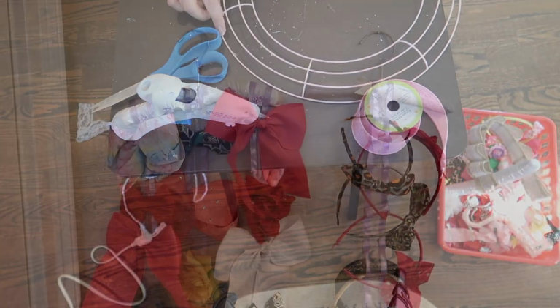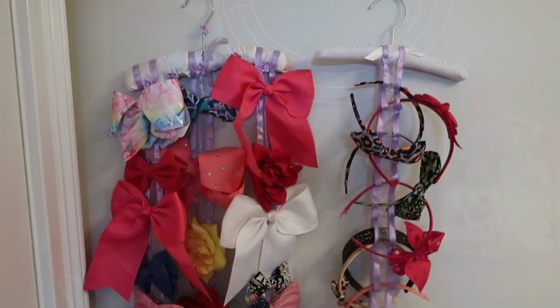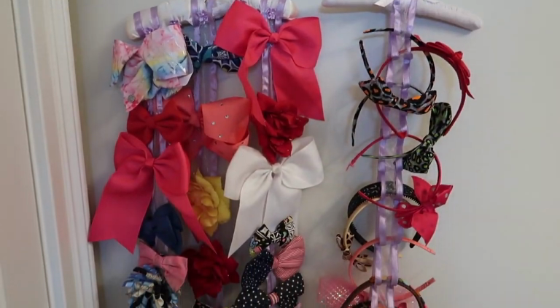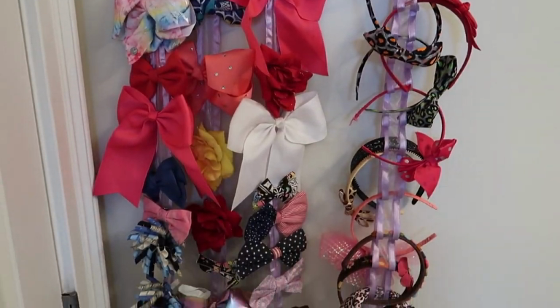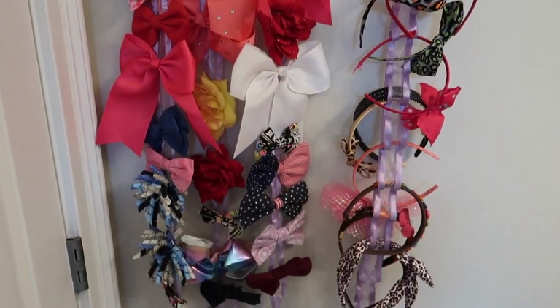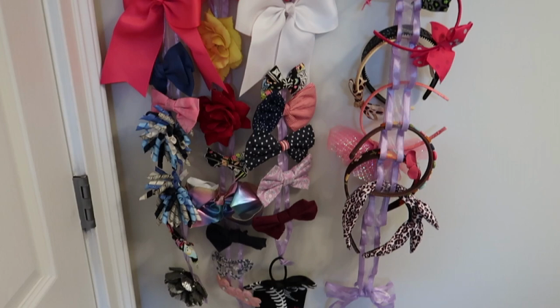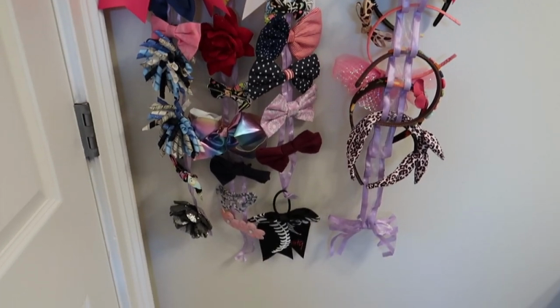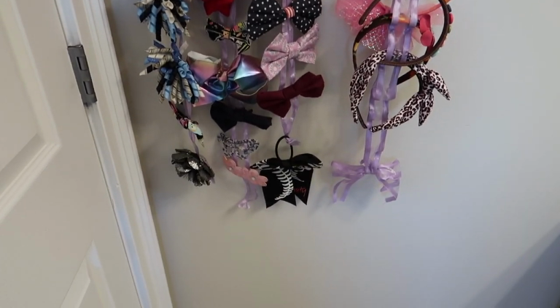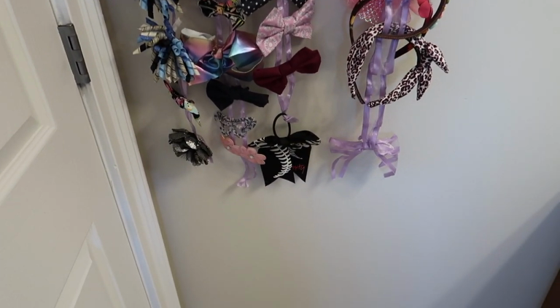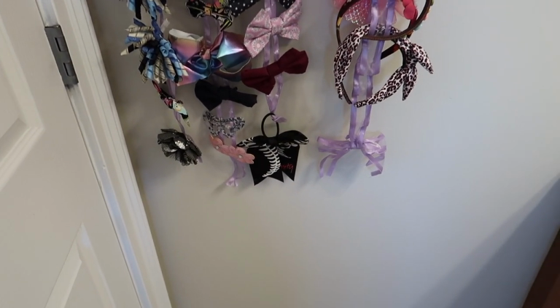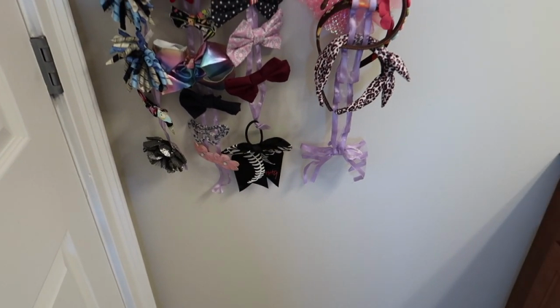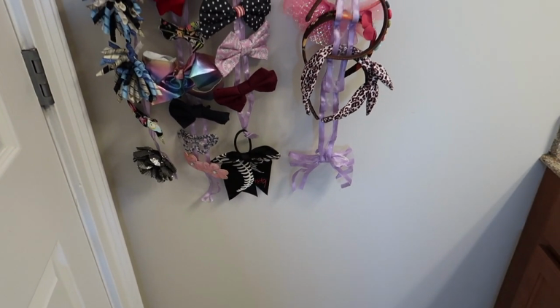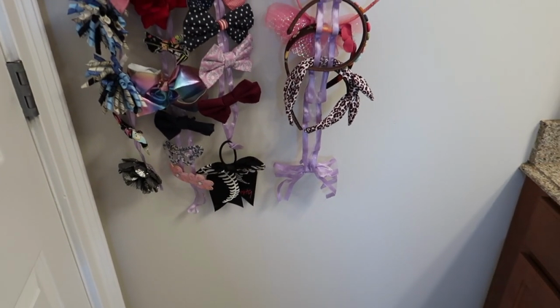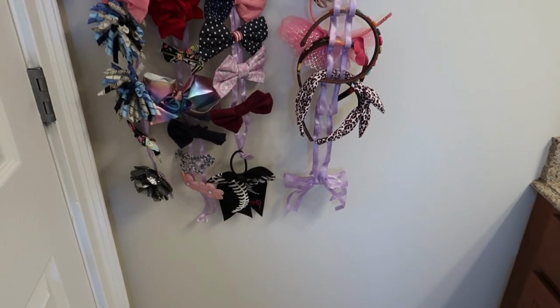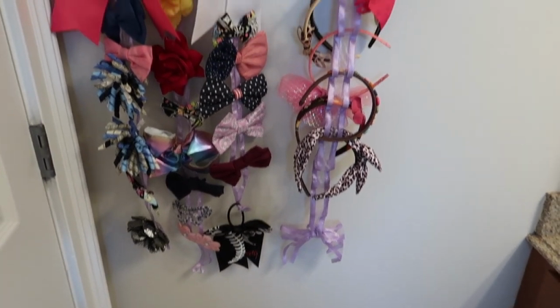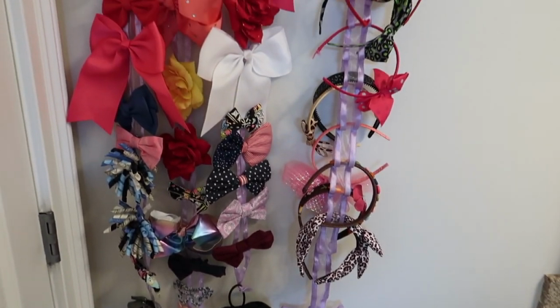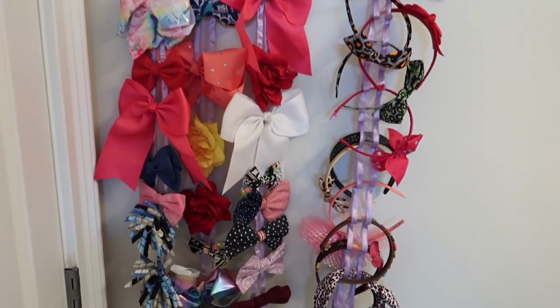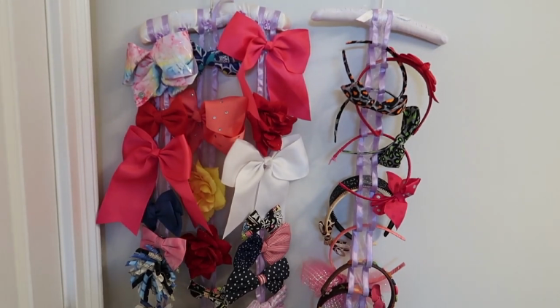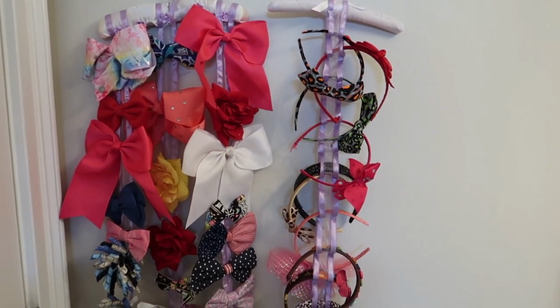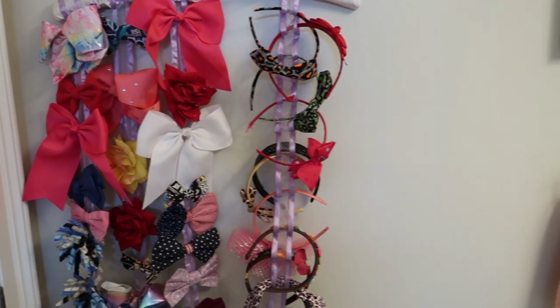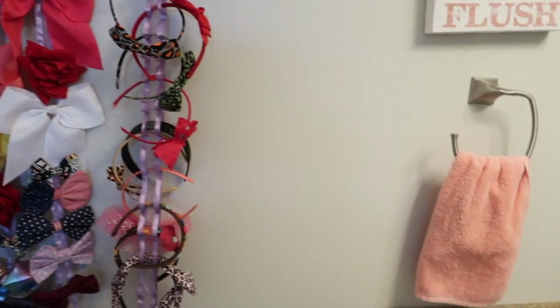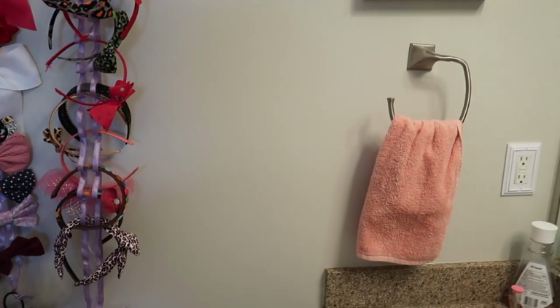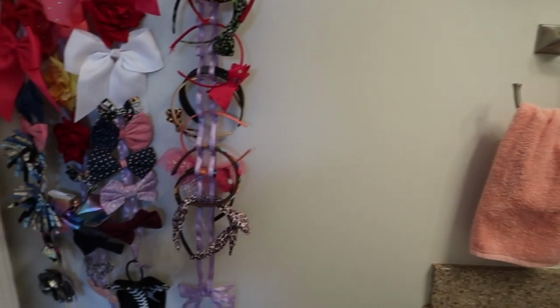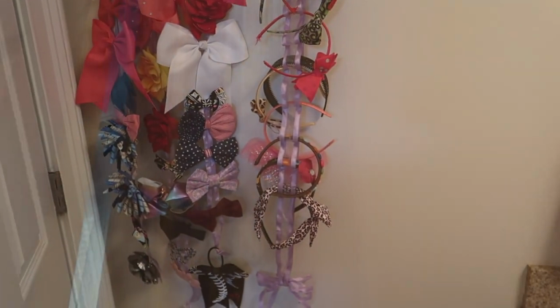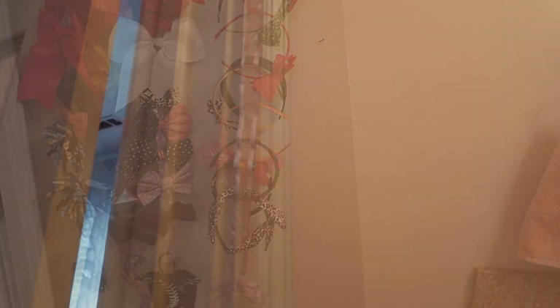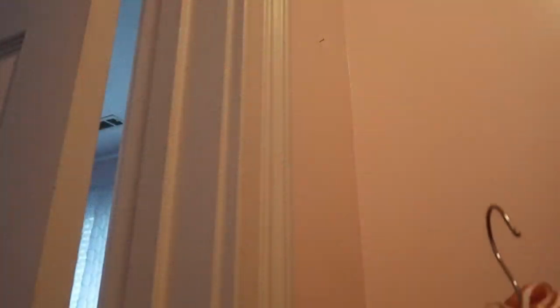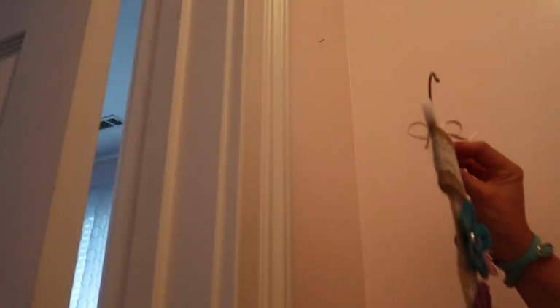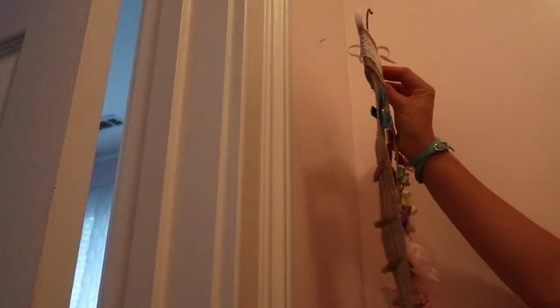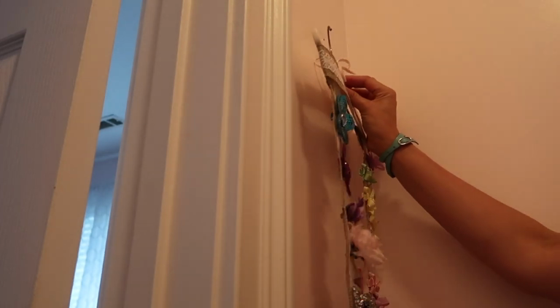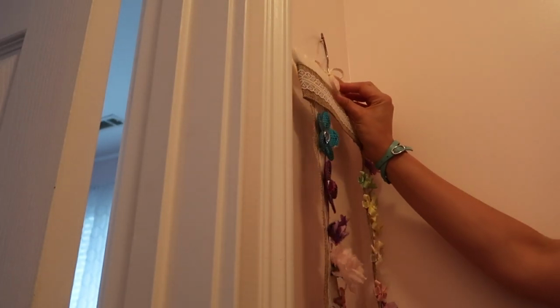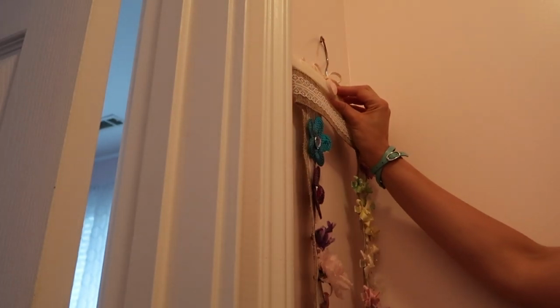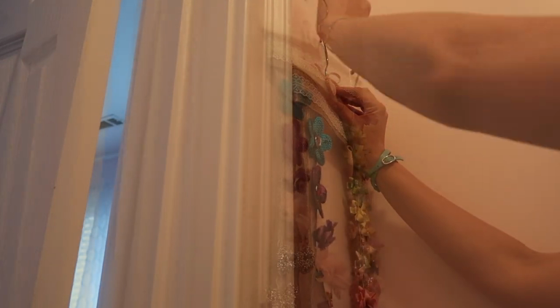Here is where I have my big girls' bows and headbands for them to use. It makes it easy for them — it's in their bathroom.